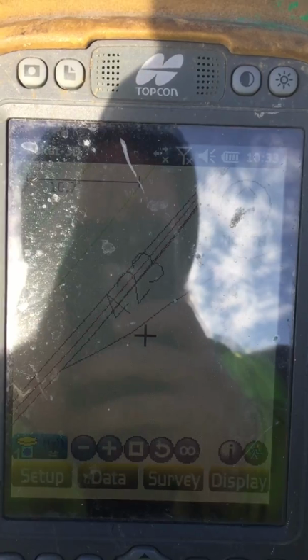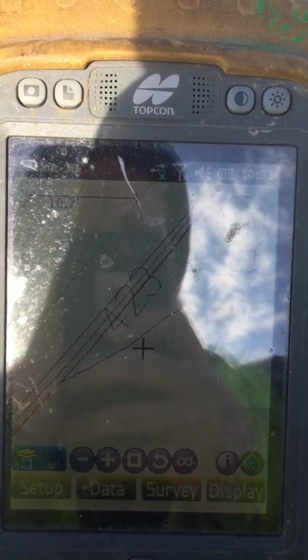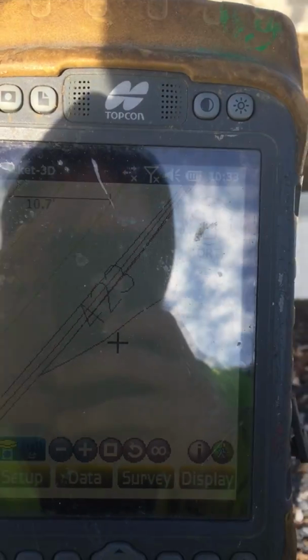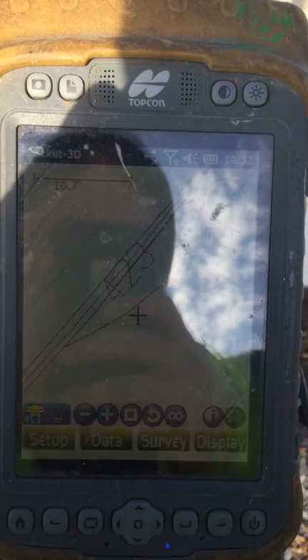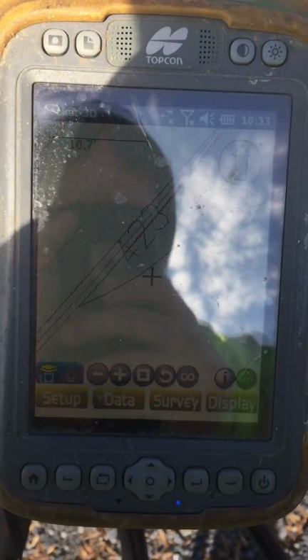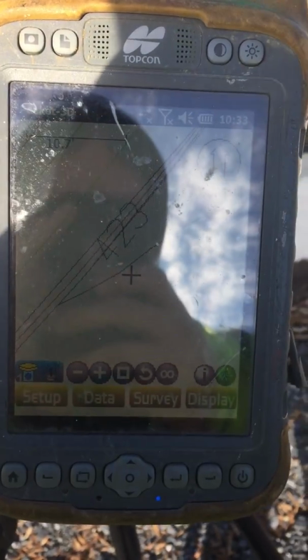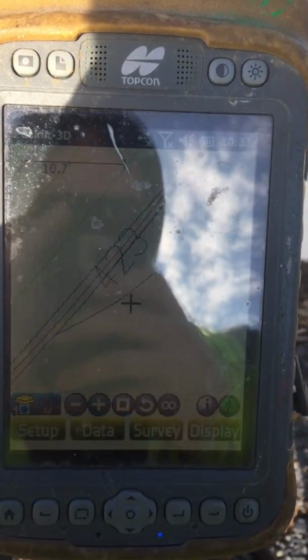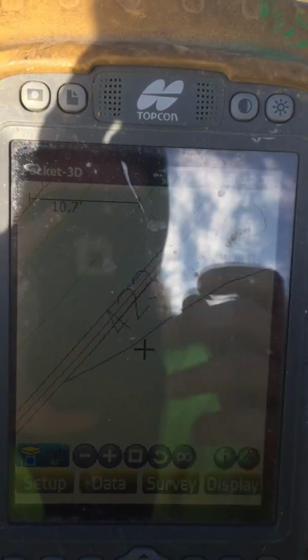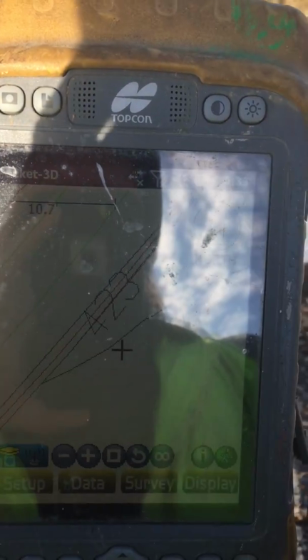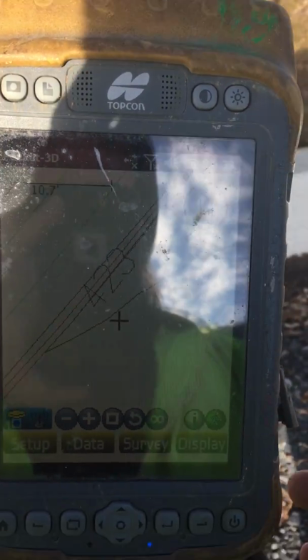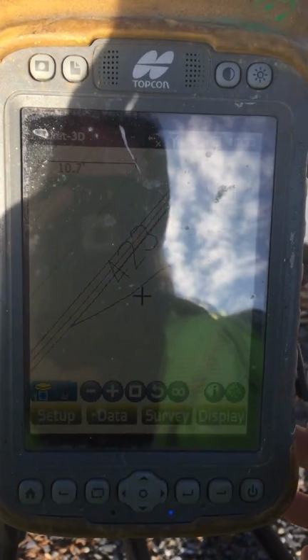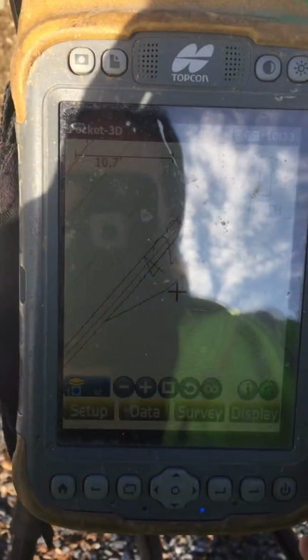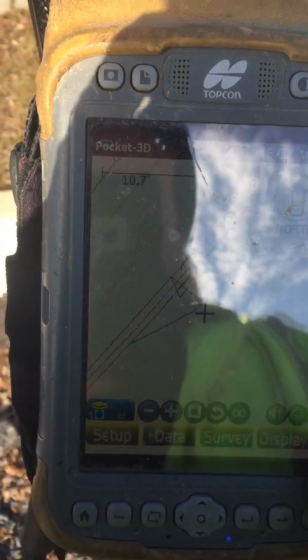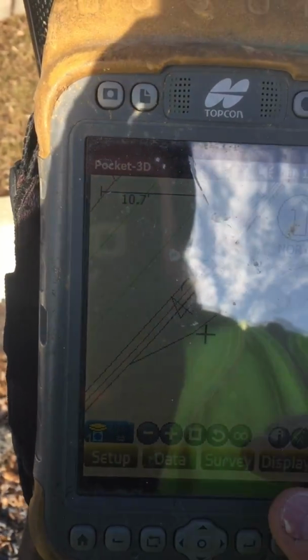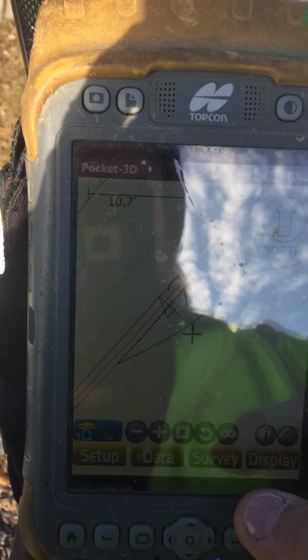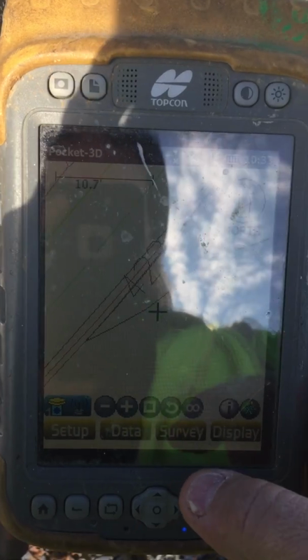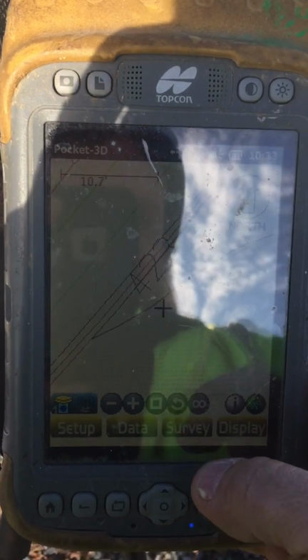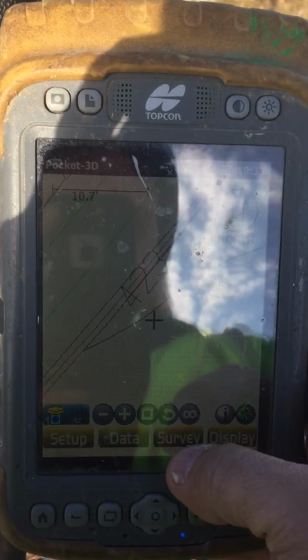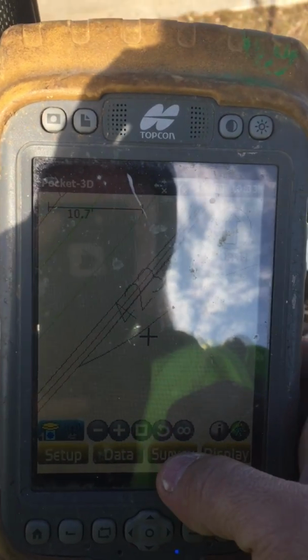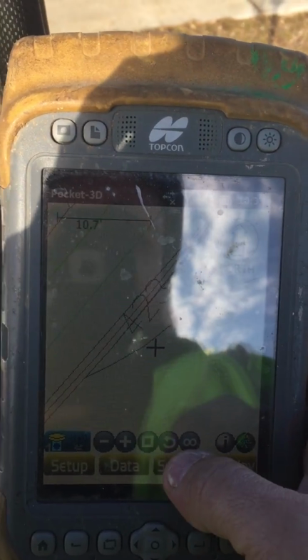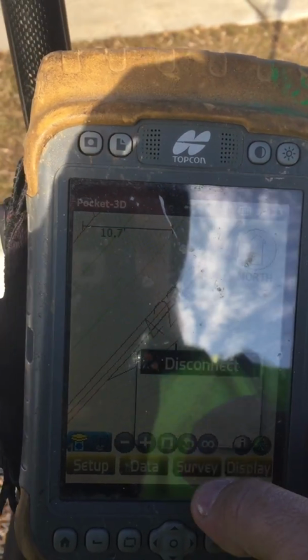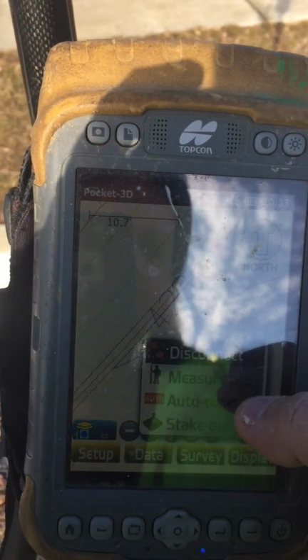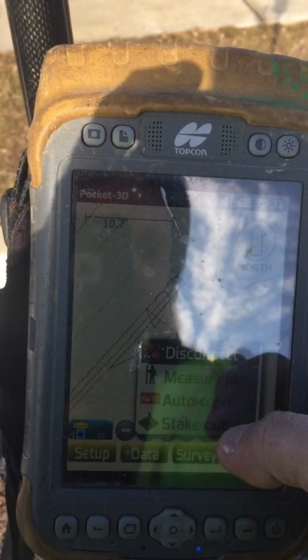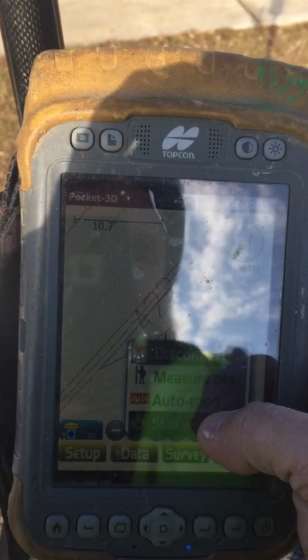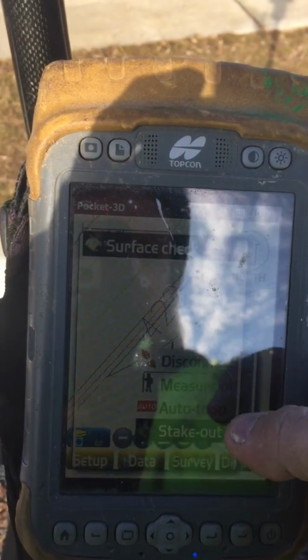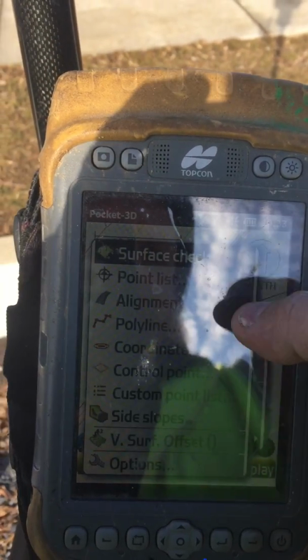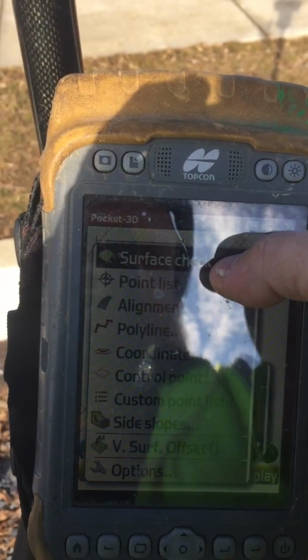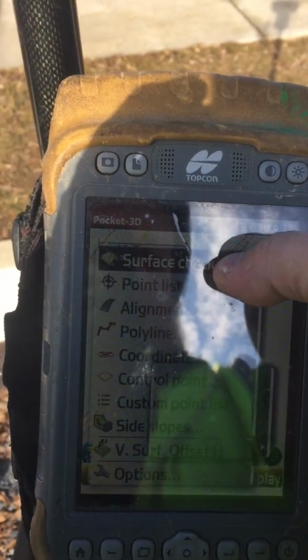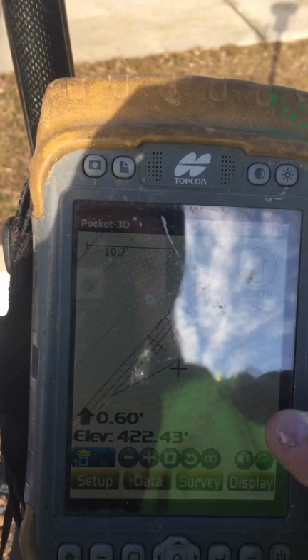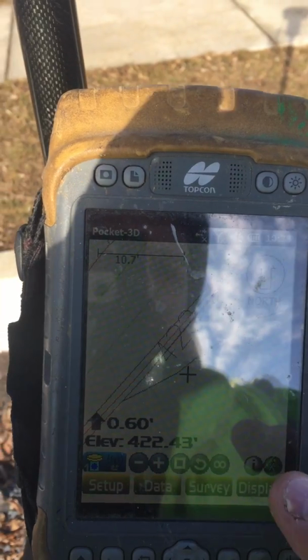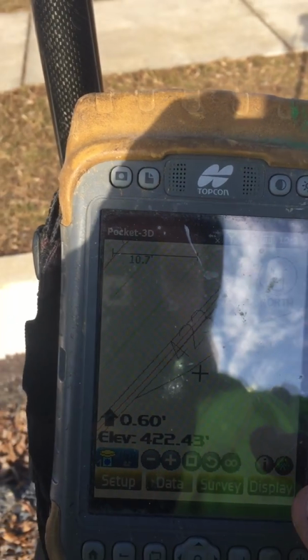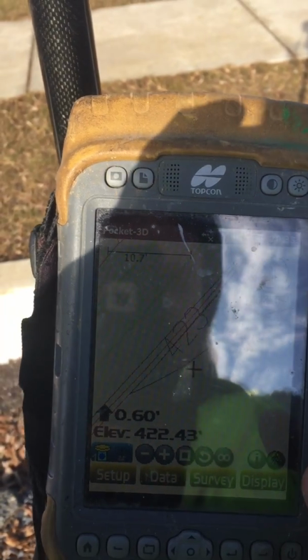You want to check grades. Just like checking grades with regular GPS, we go to survey, stakeout, surface check.